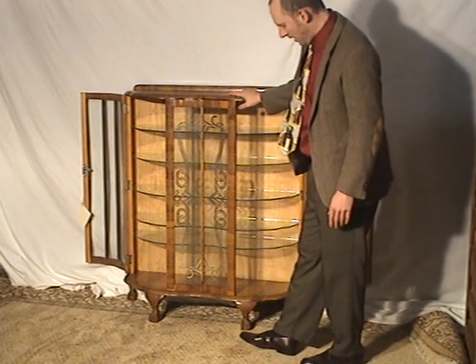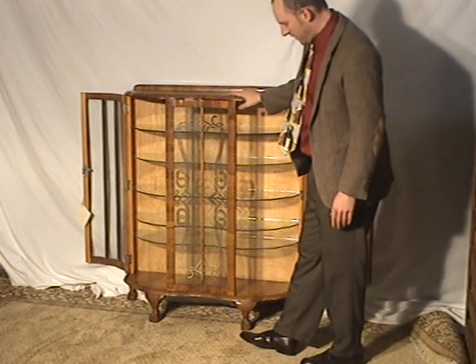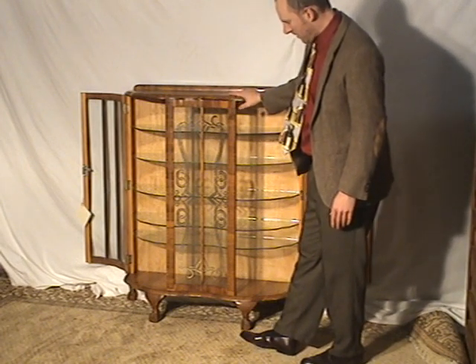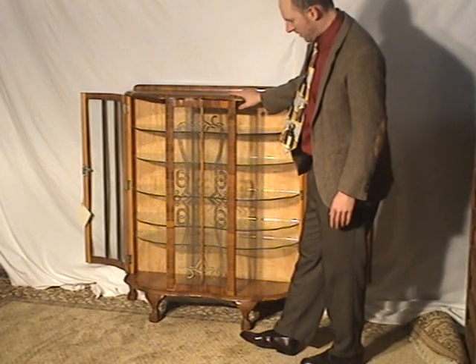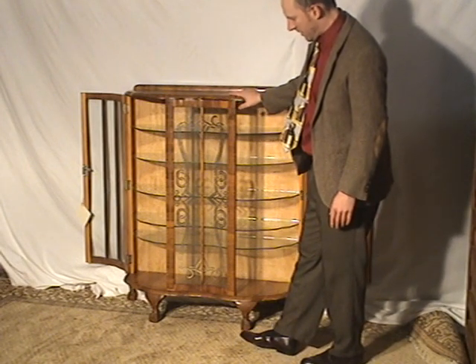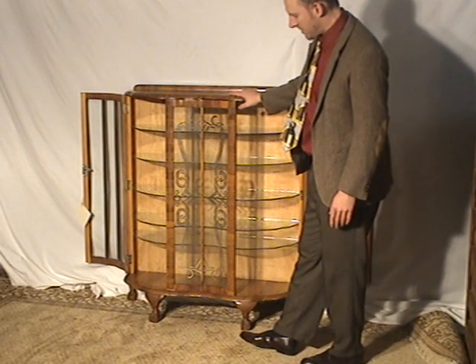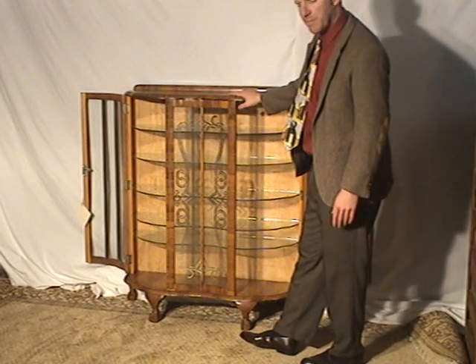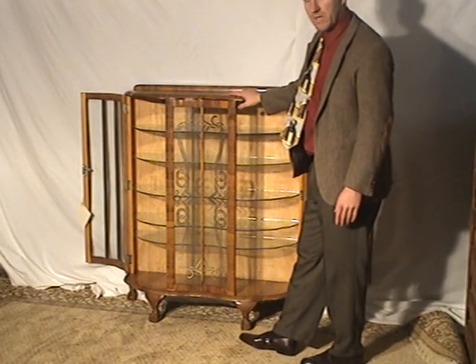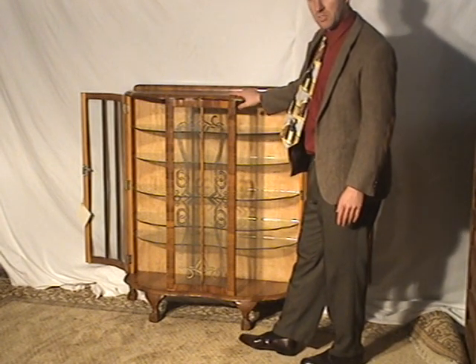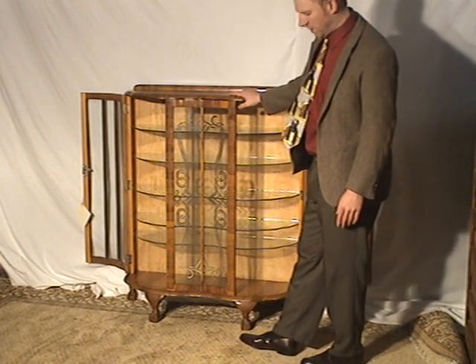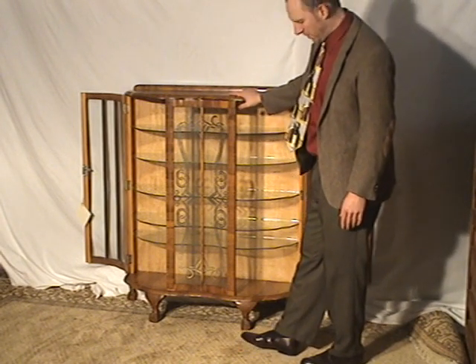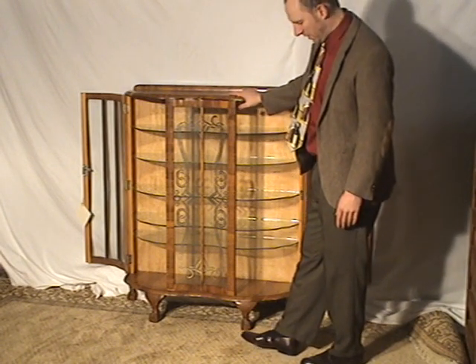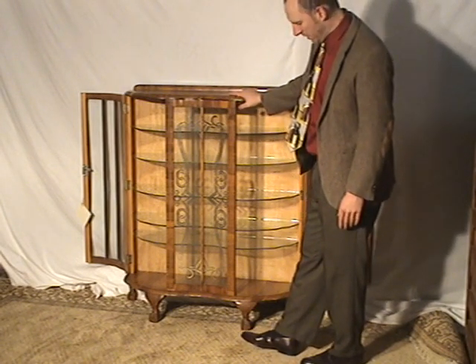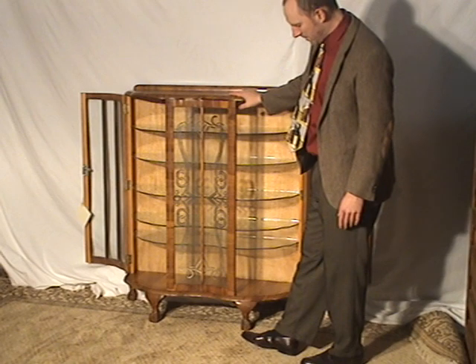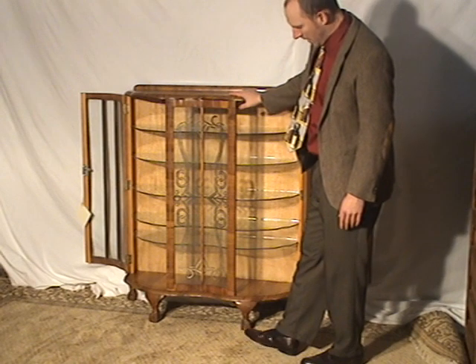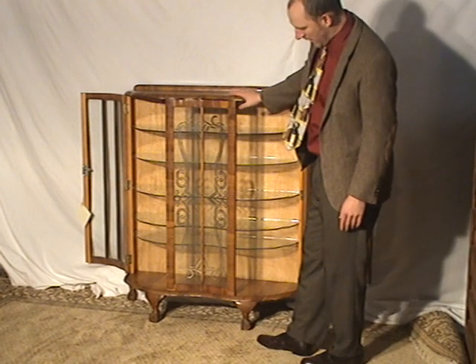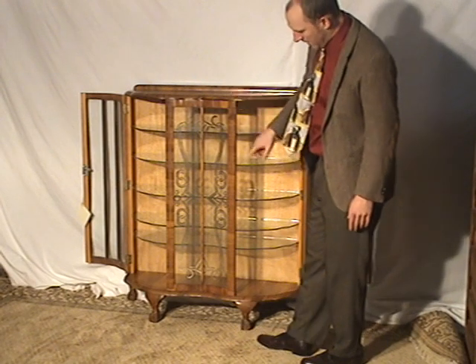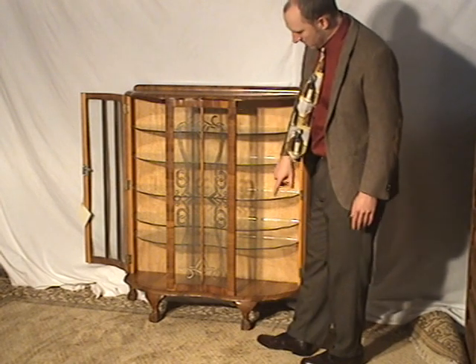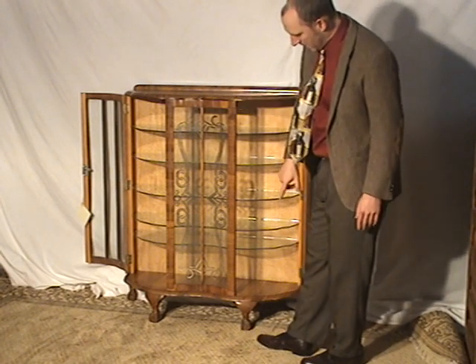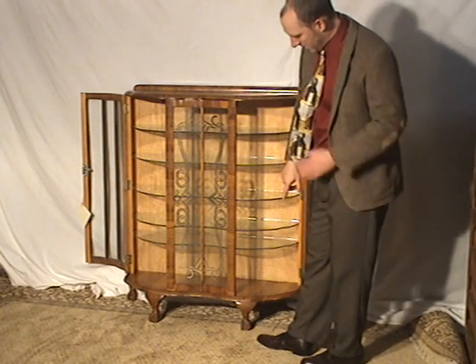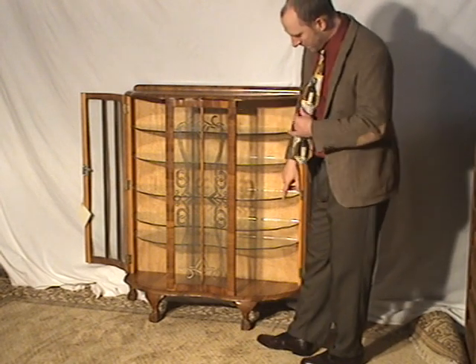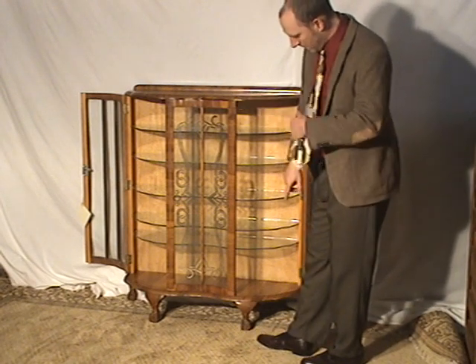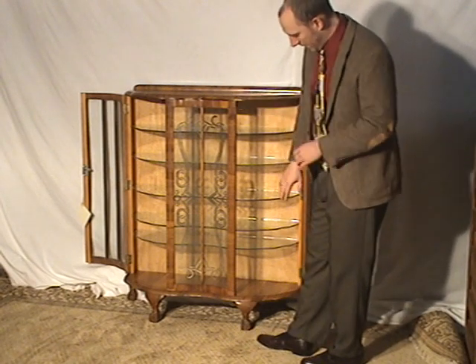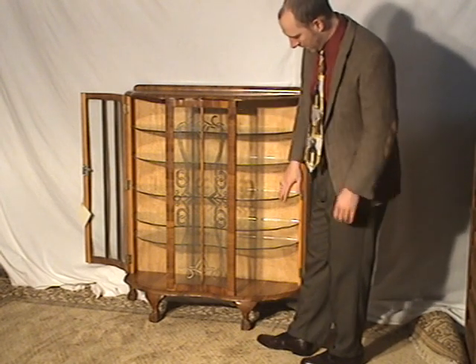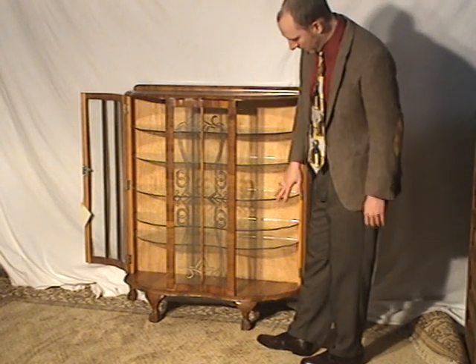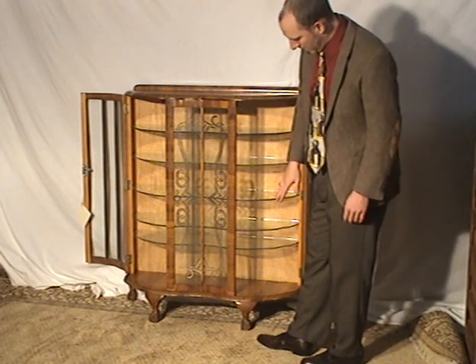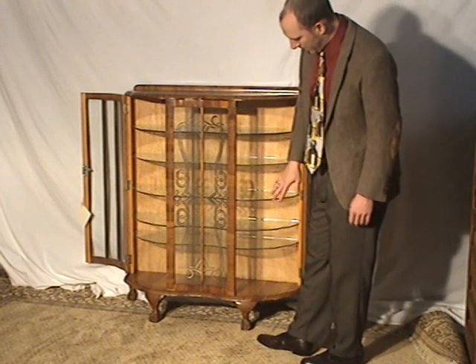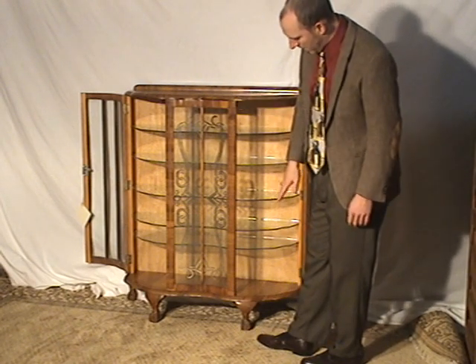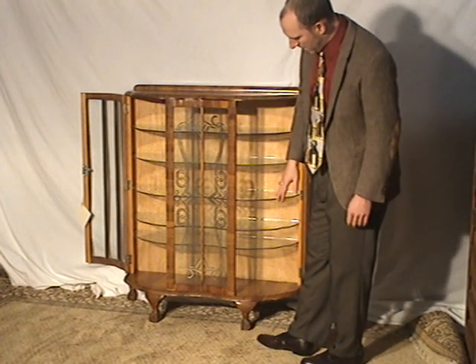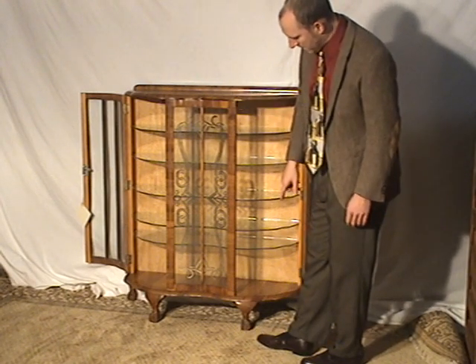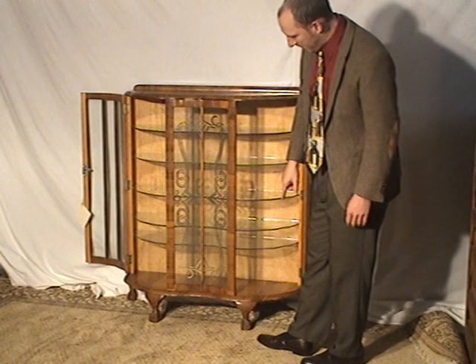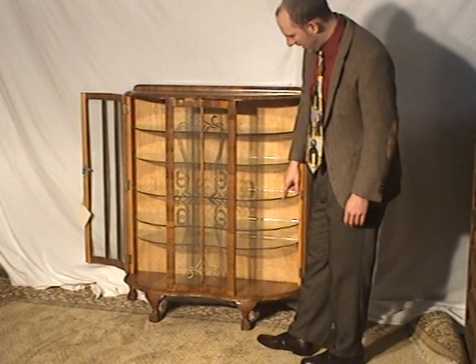I believe the curio dates to about 1920 to the 1930s. And there are kind of little paw-type feet on it.